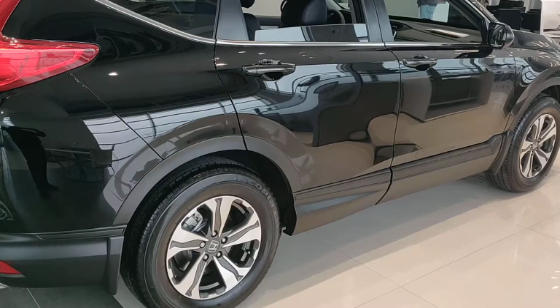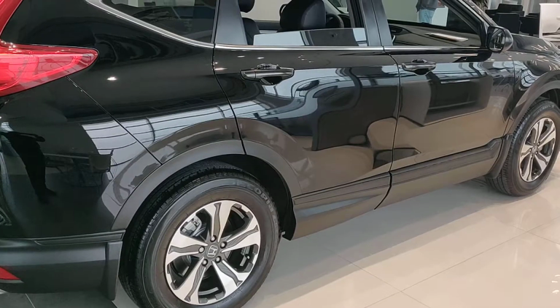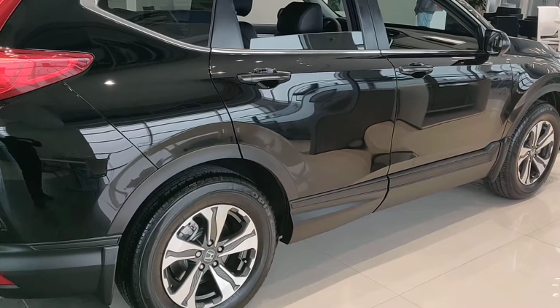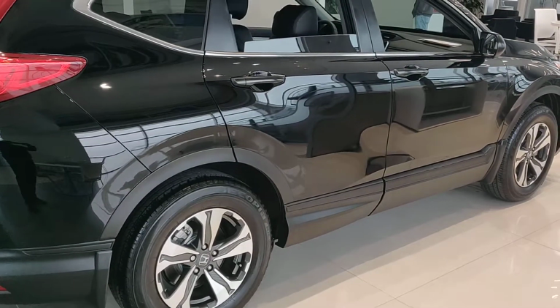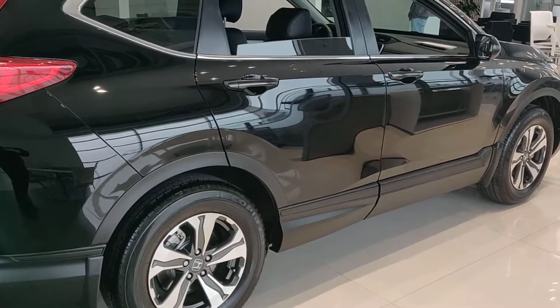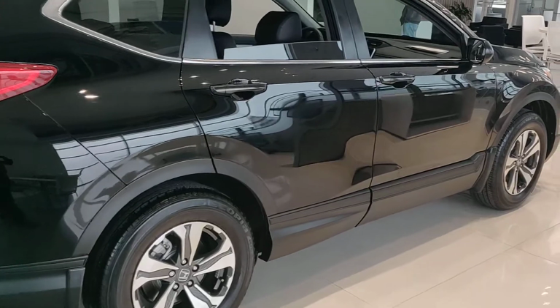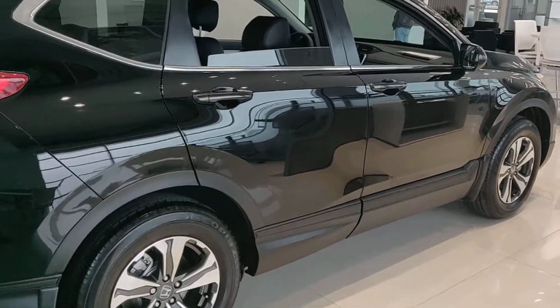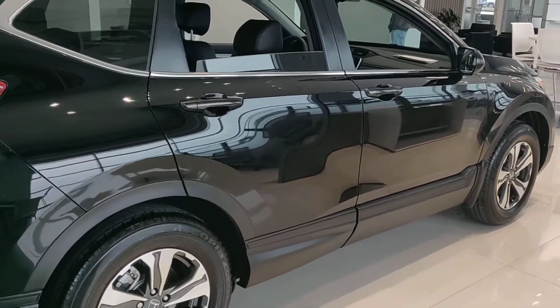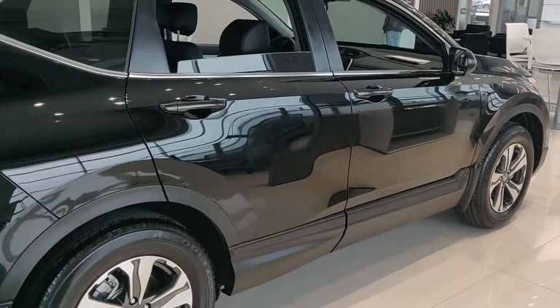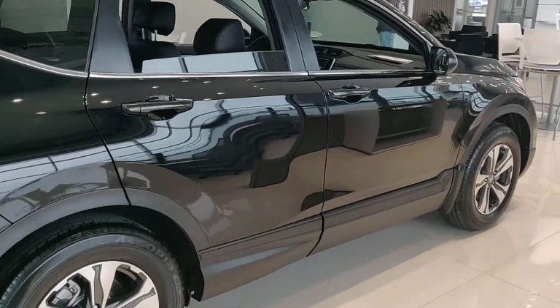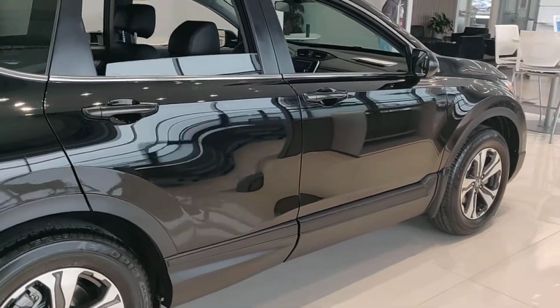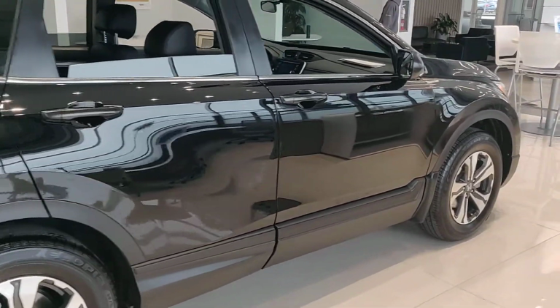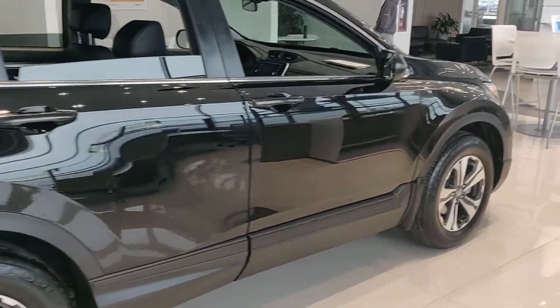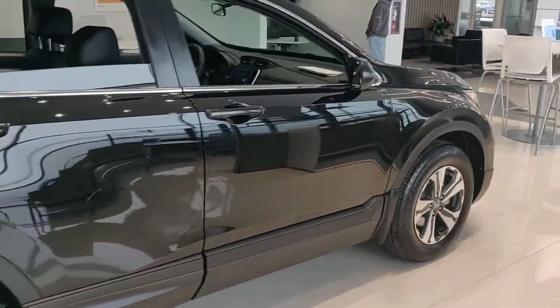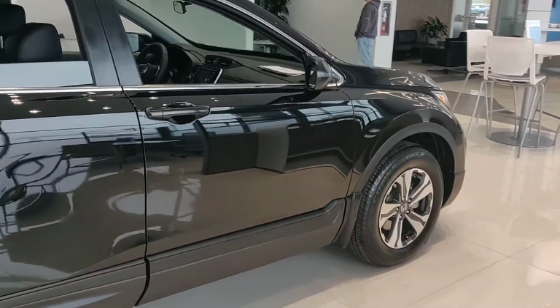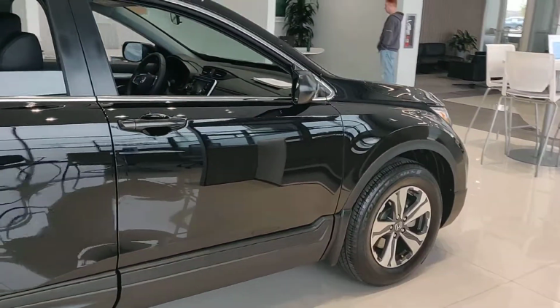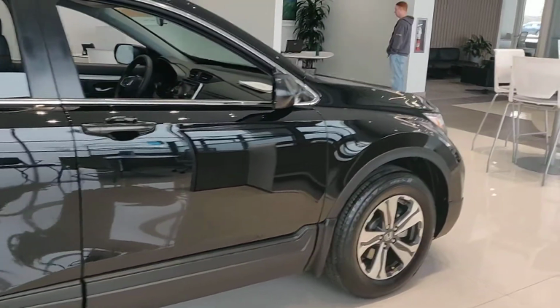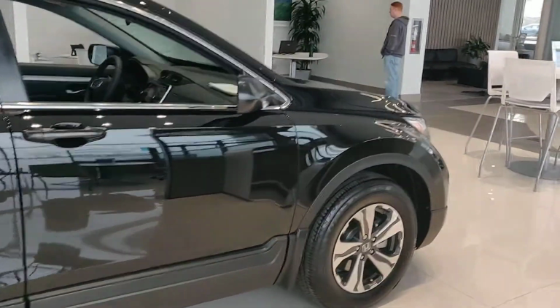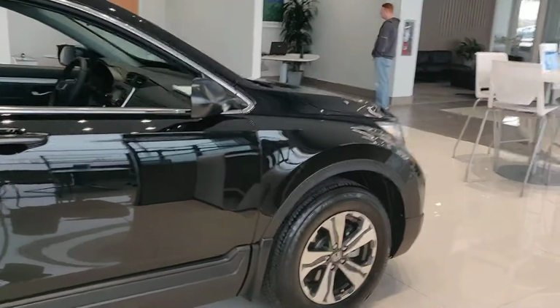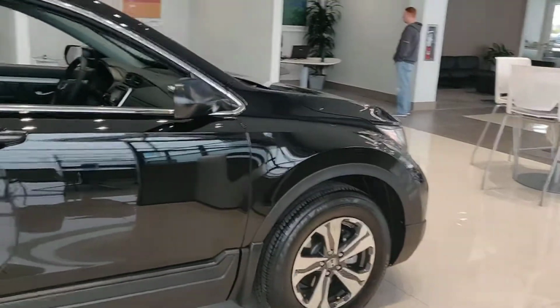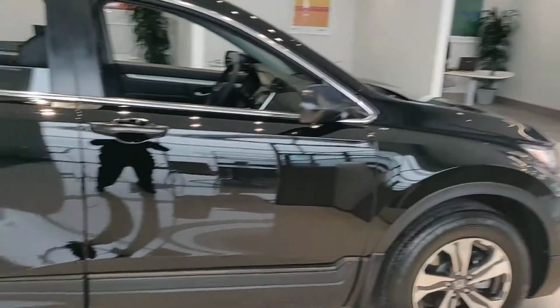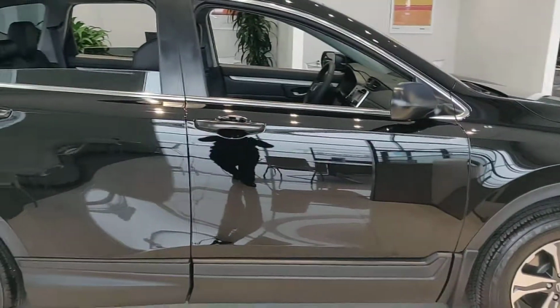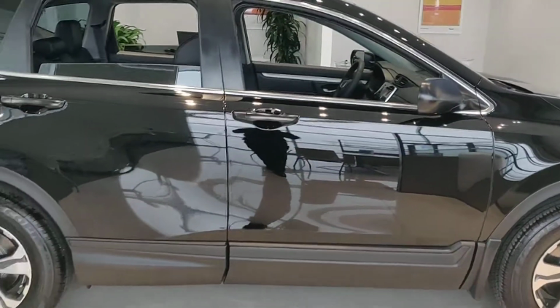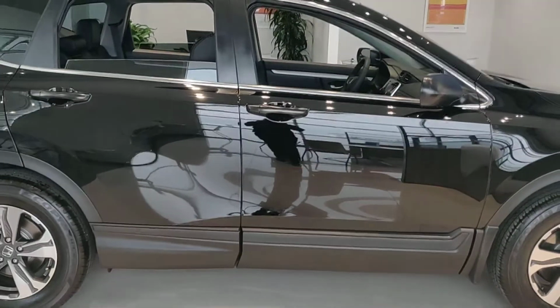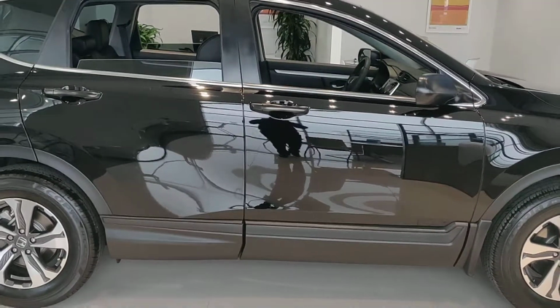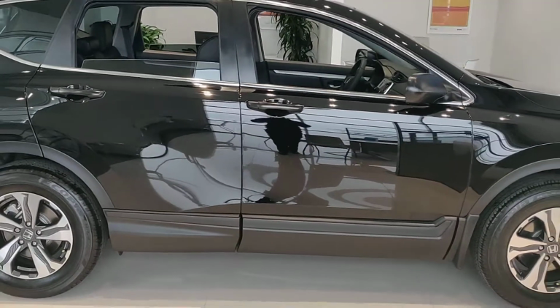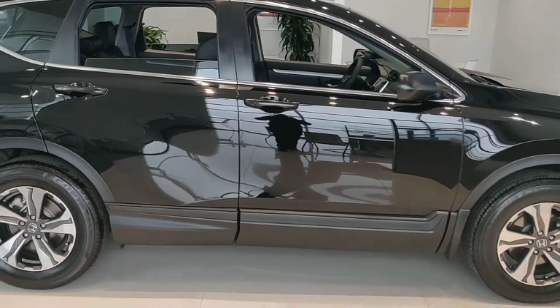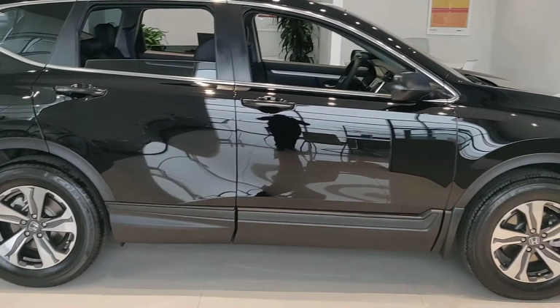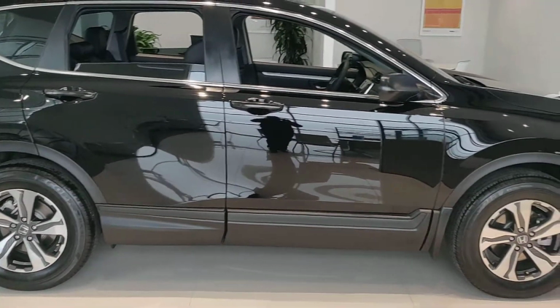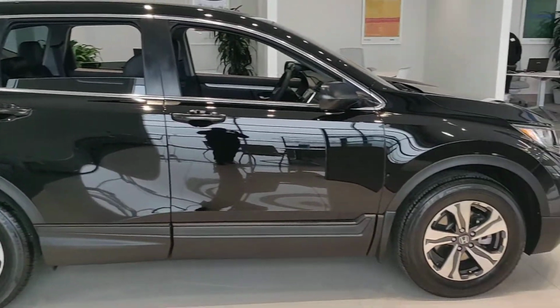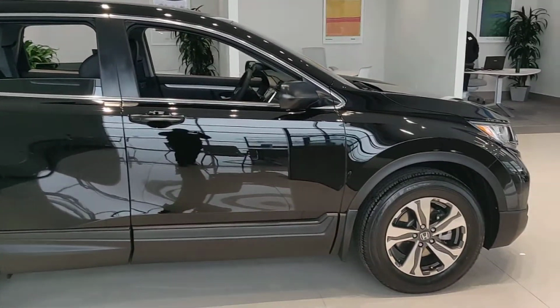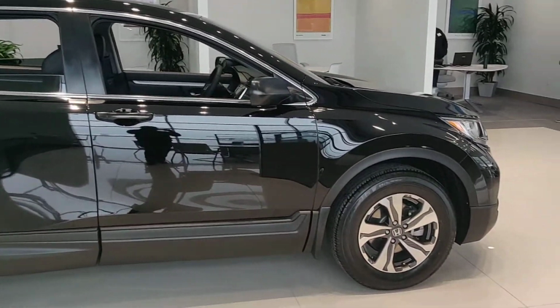Again, thank you so much for inquiring on this vehicle. My name is Andre, I'm your client specialist, and I'll be able to help you out here. My phone number is 252-327-8495.